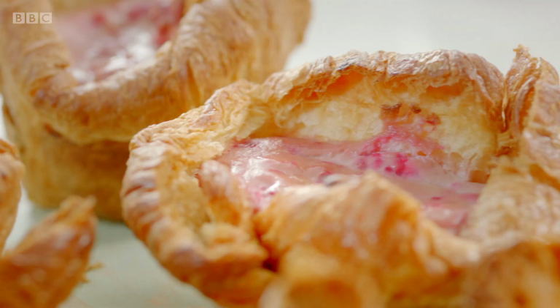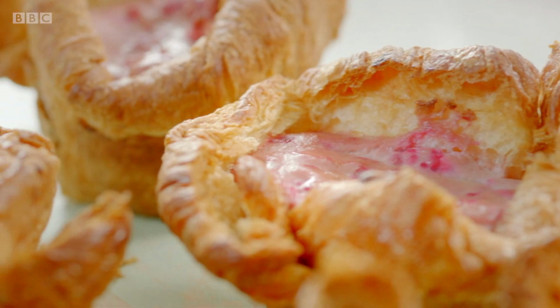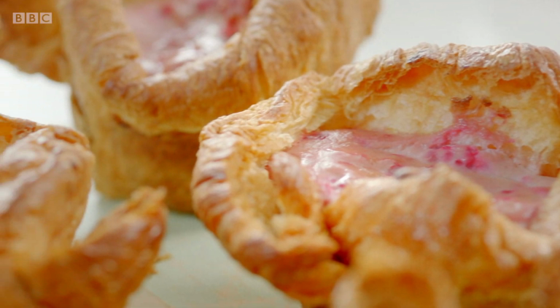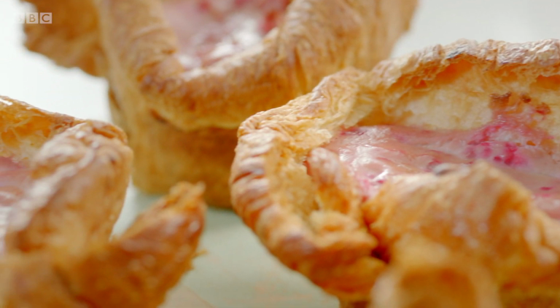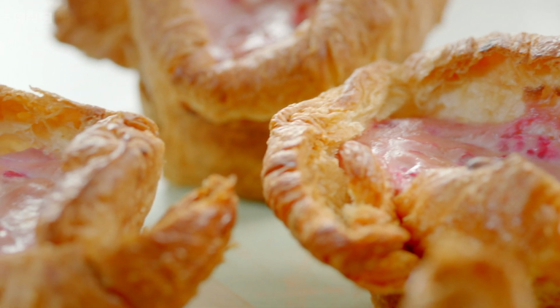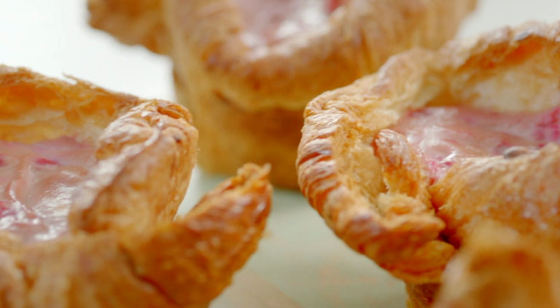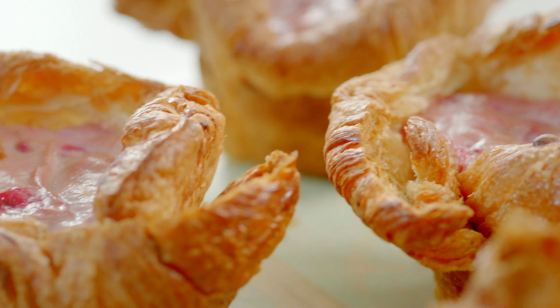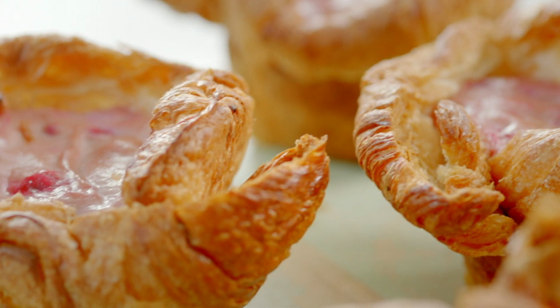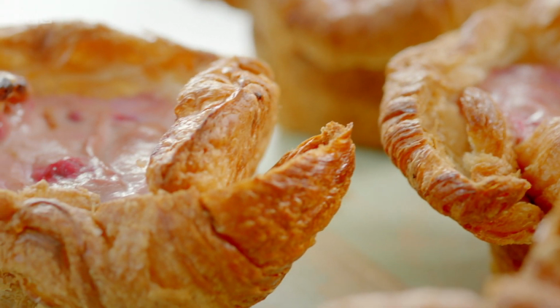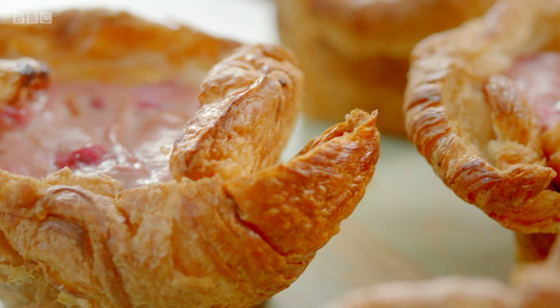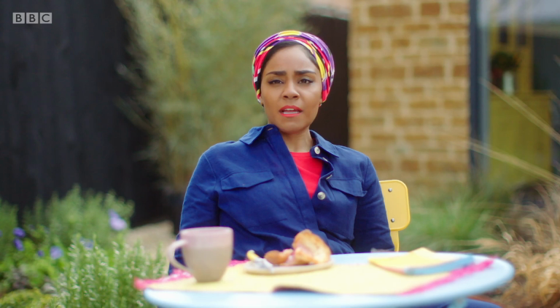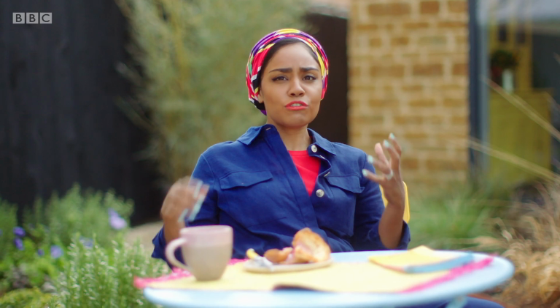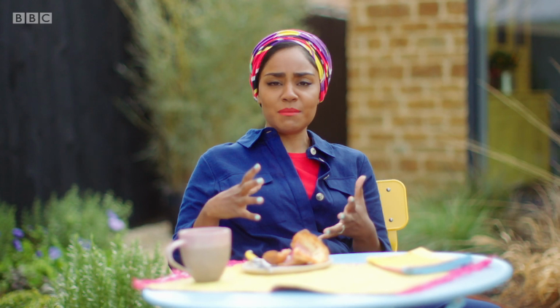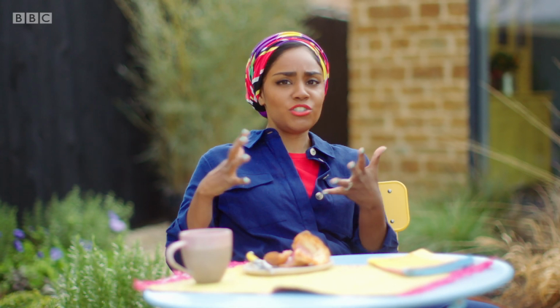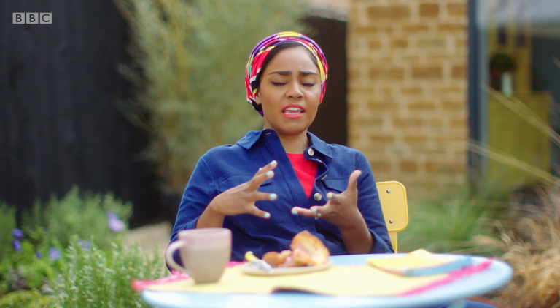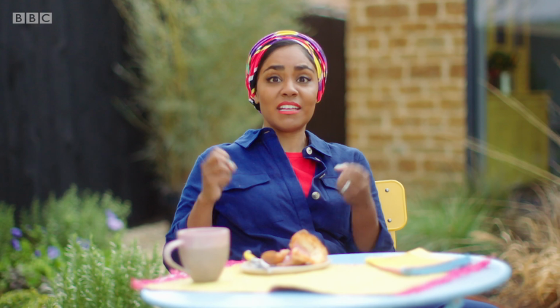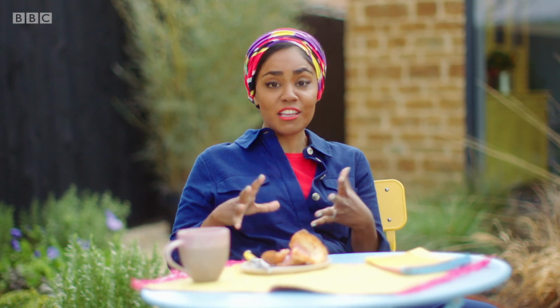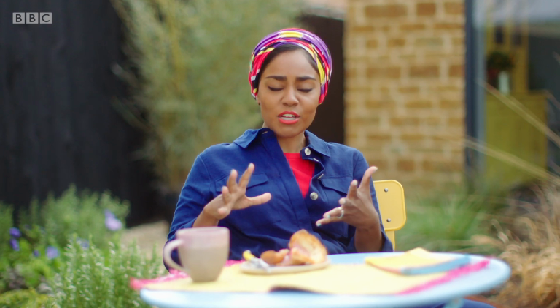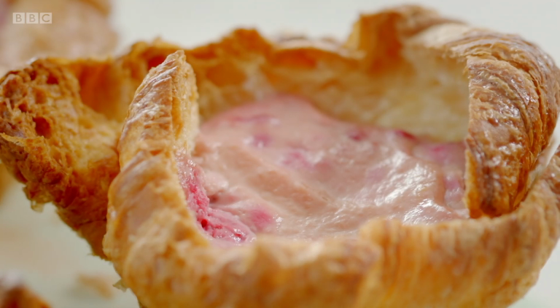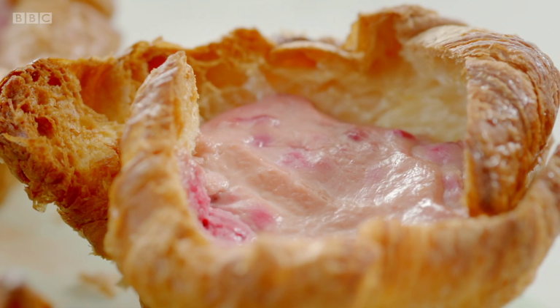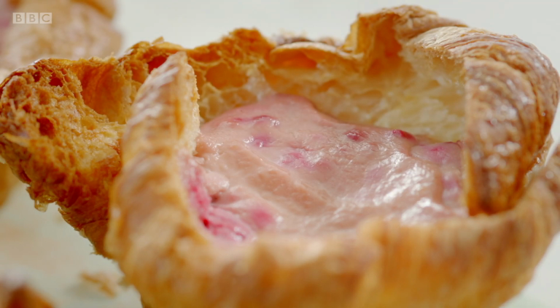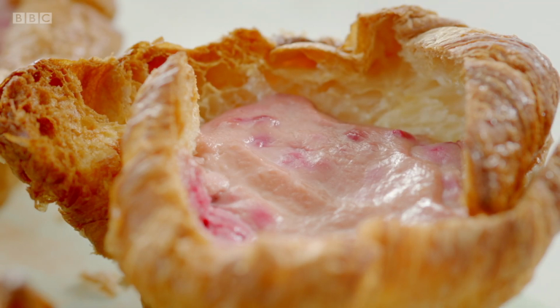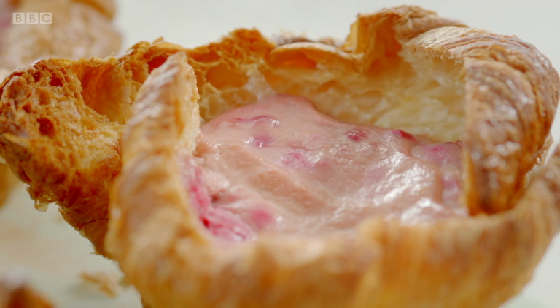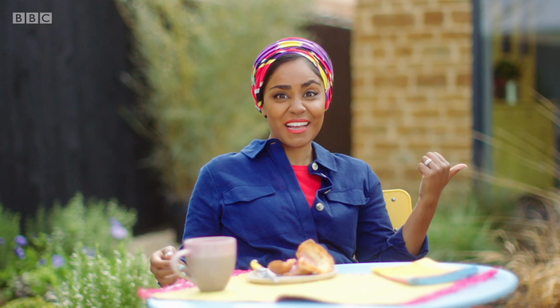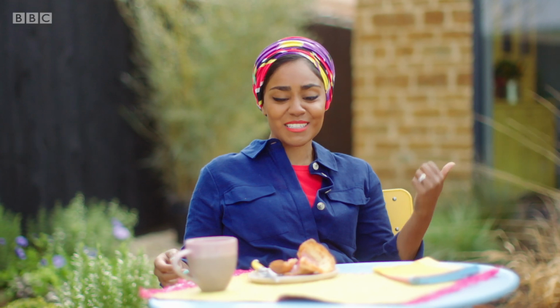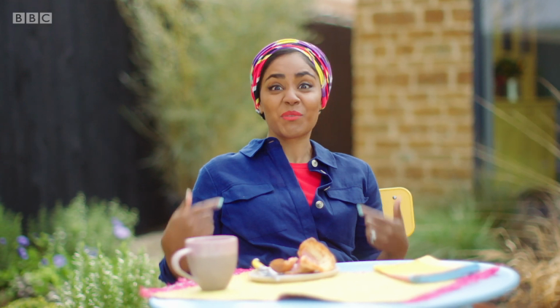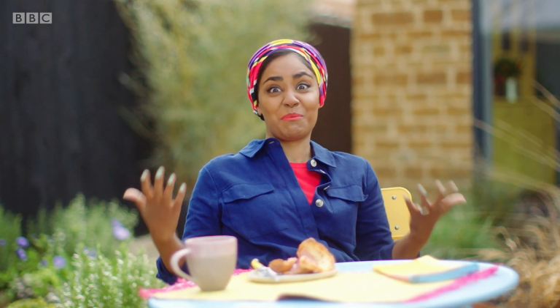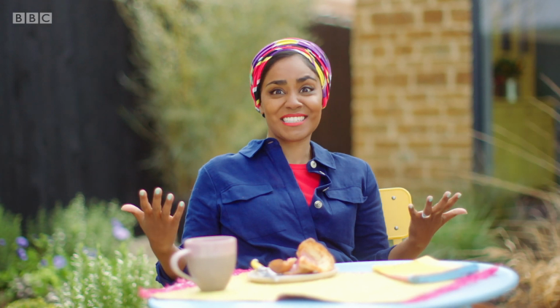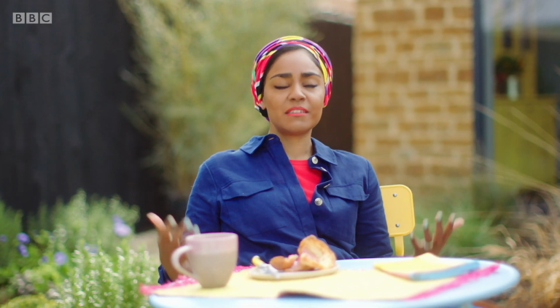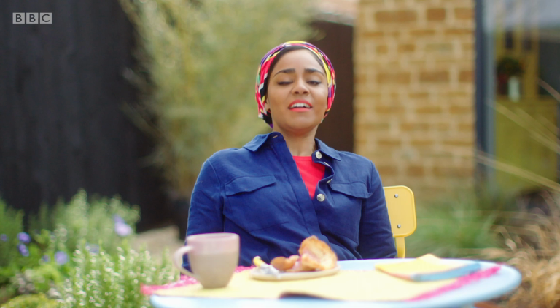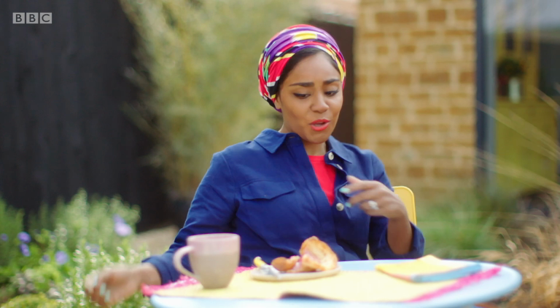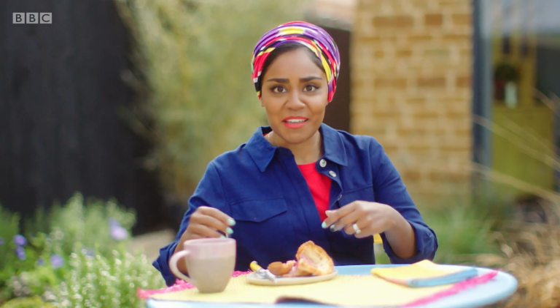That flaky, yummy, buttery croissant and creamy cheesecake with that zingy raspberry. Forget everyone else — I'm impressed. I'm going to go back in.